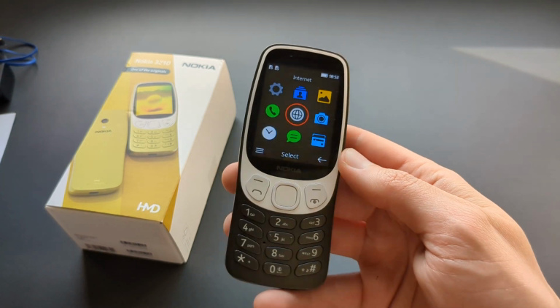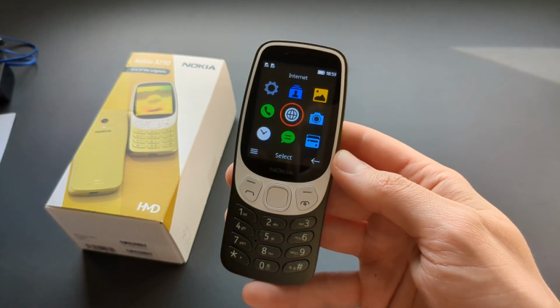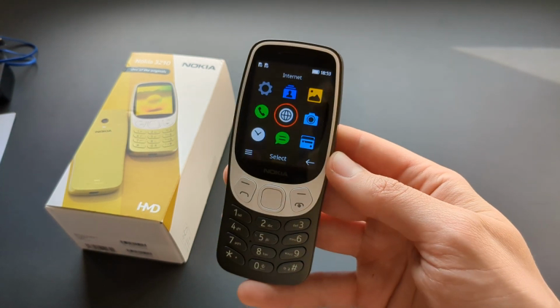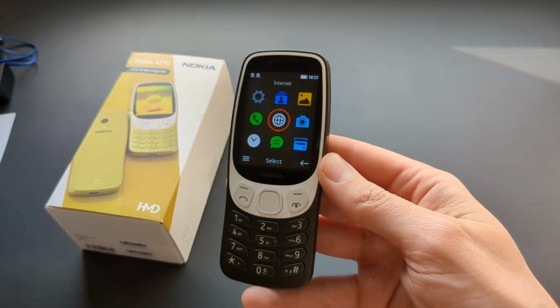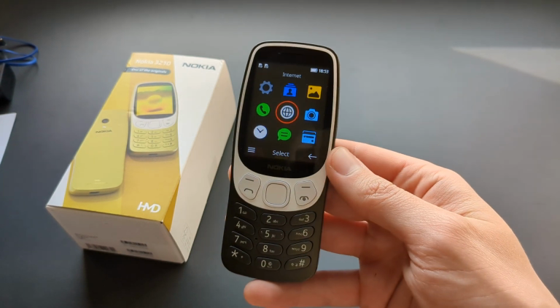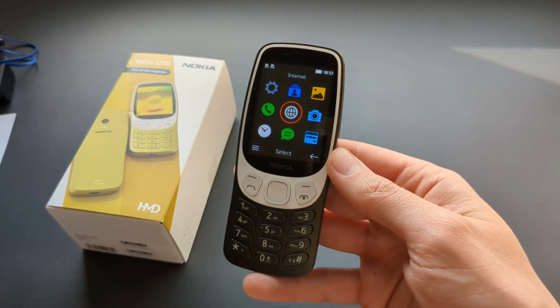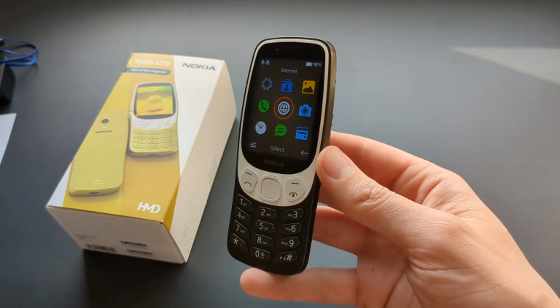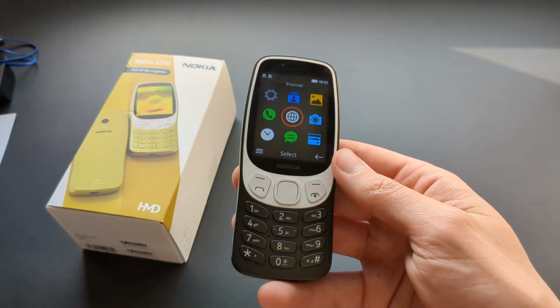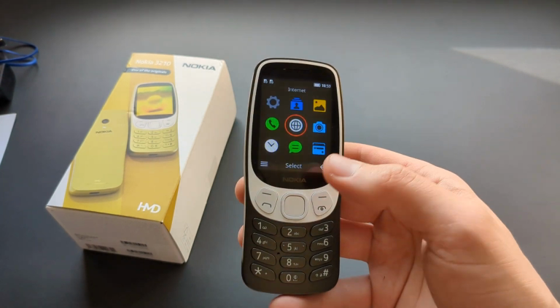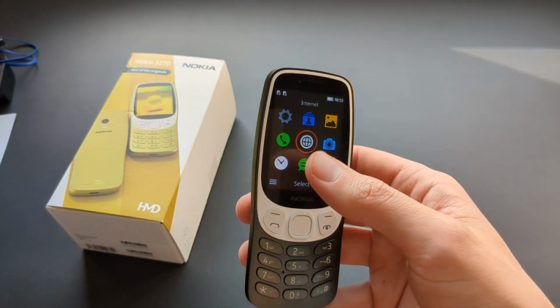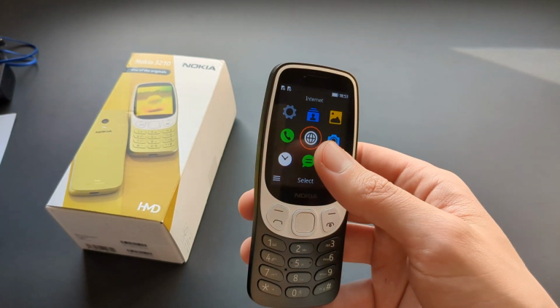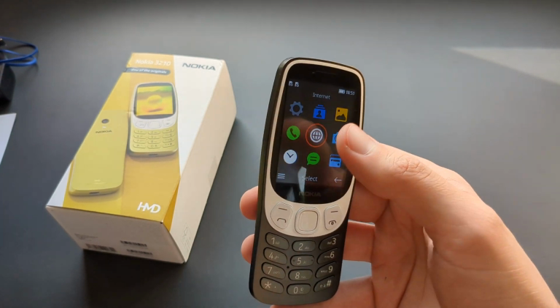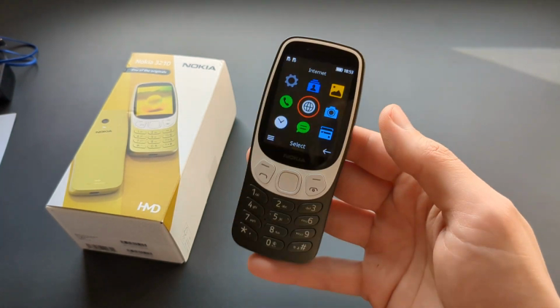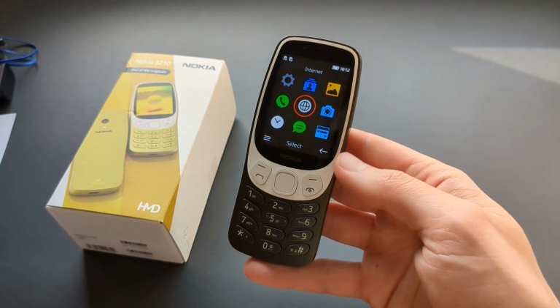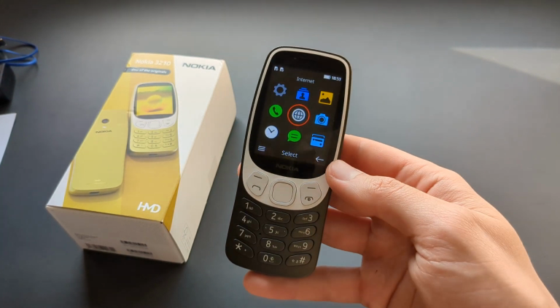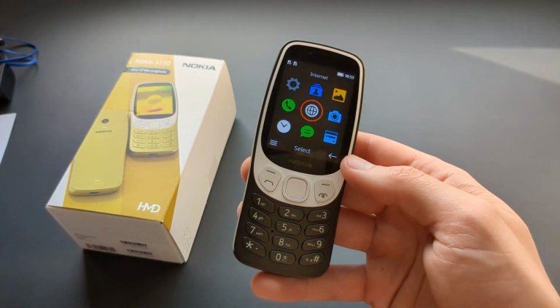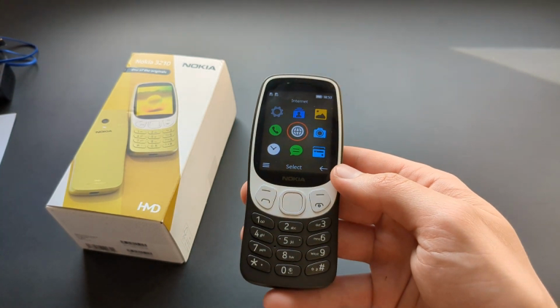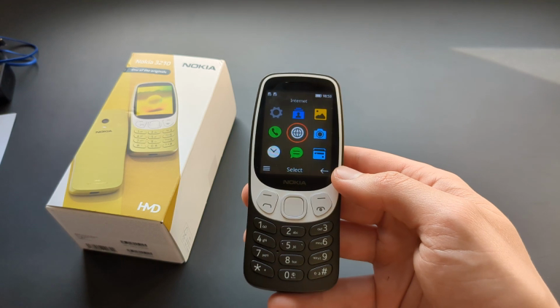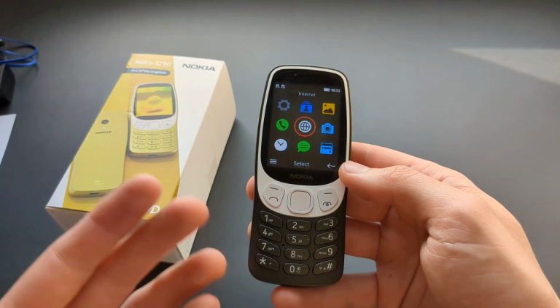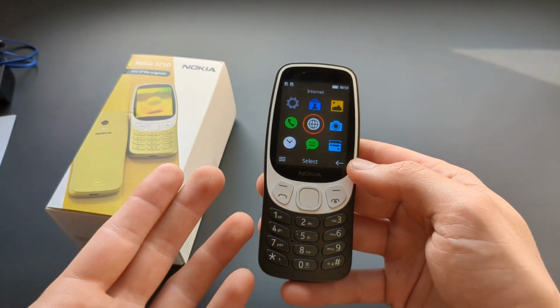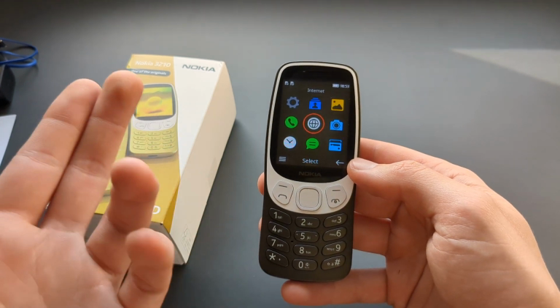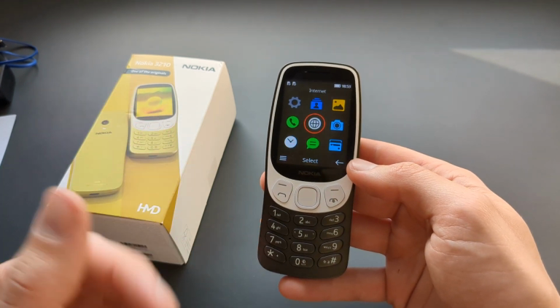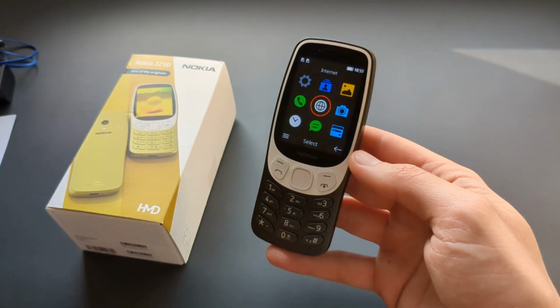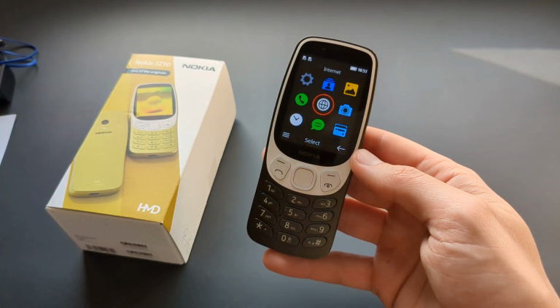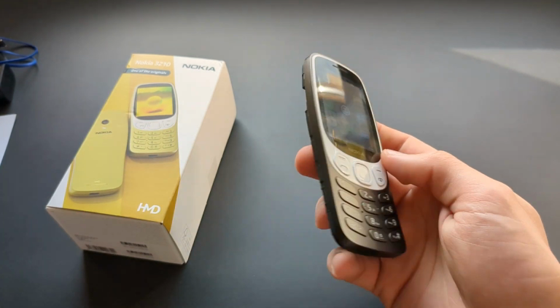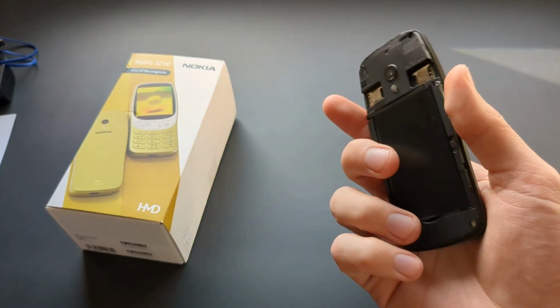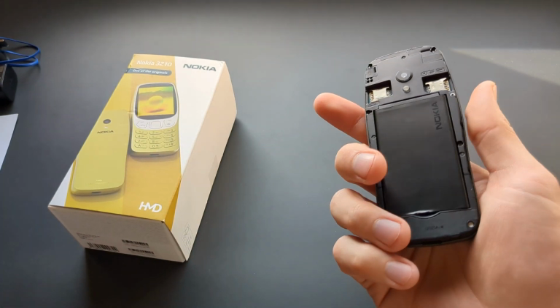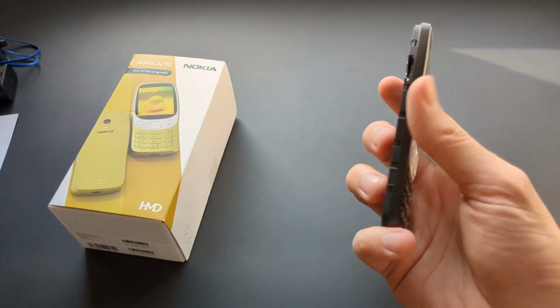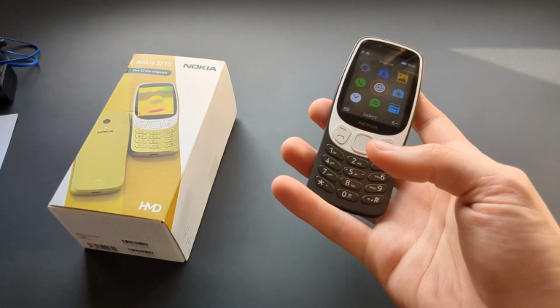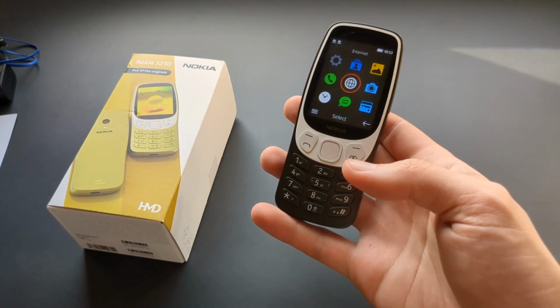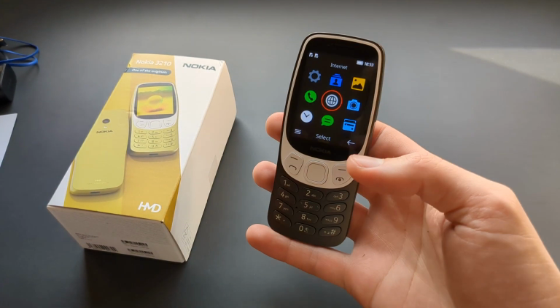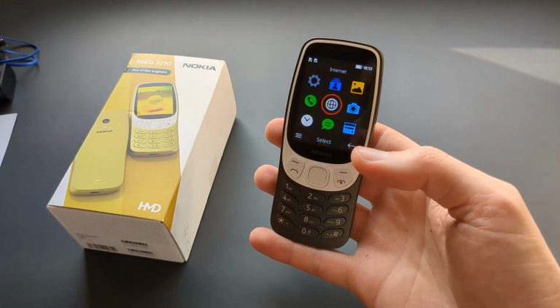Internet browsing obviously won't work, and this phone also does not have Wi-Fi, so you can't access the internet without actually having a 4G SIM card in the phone.